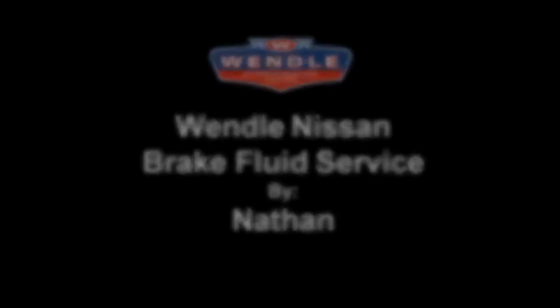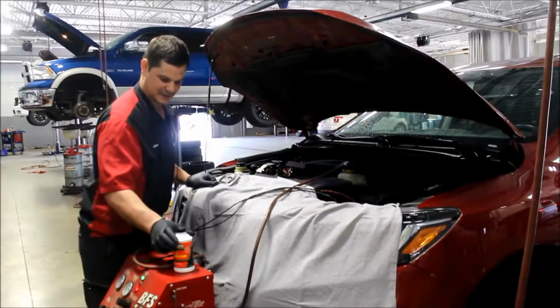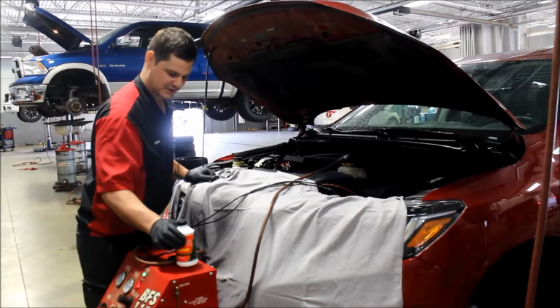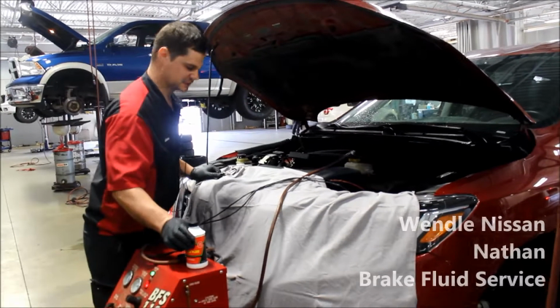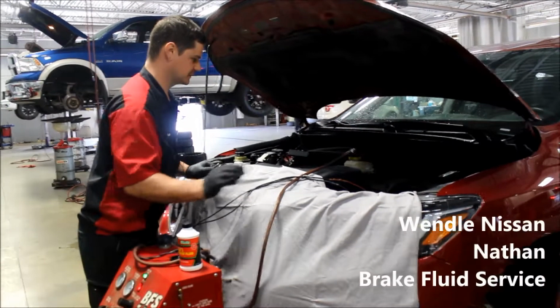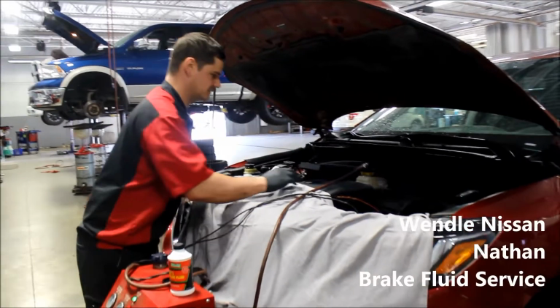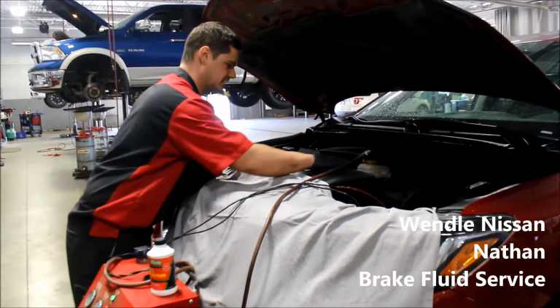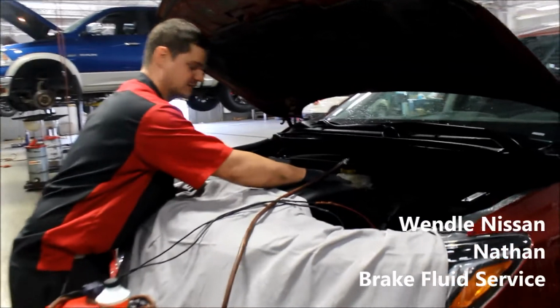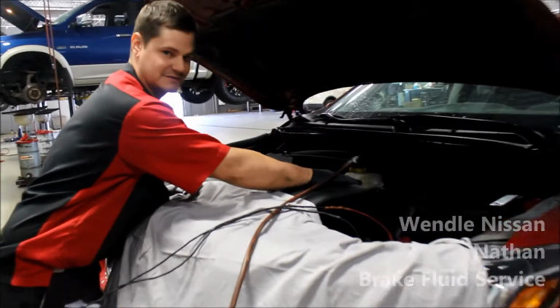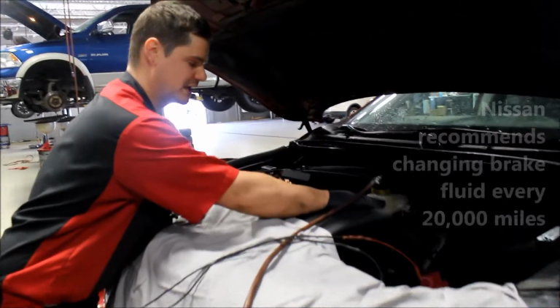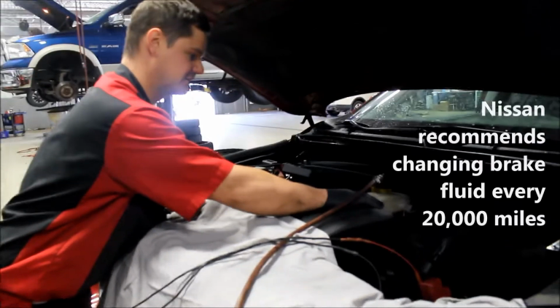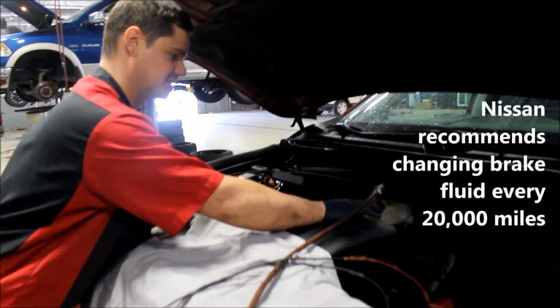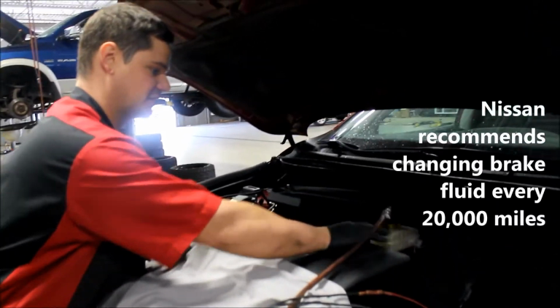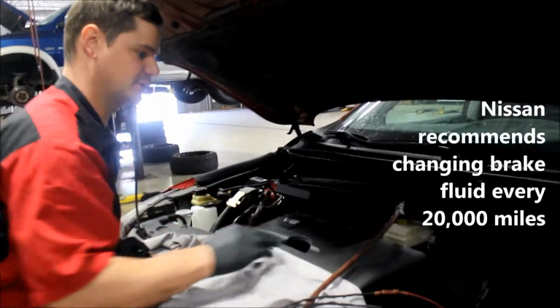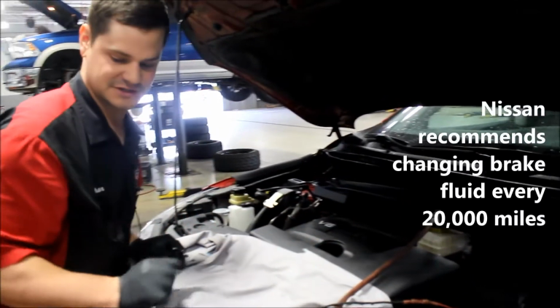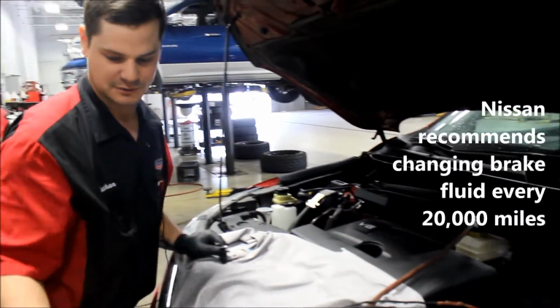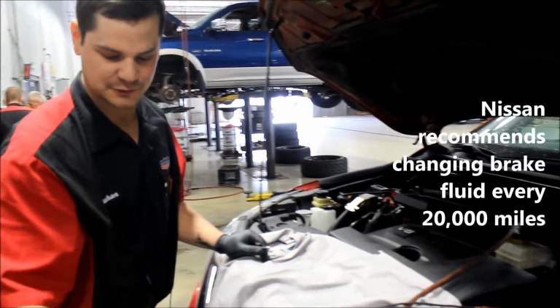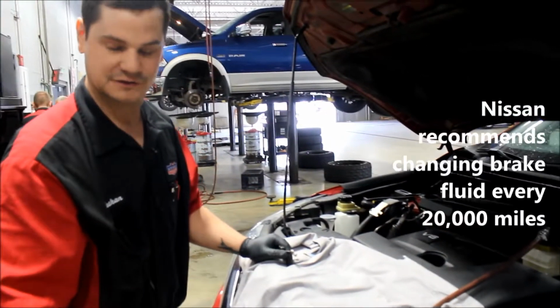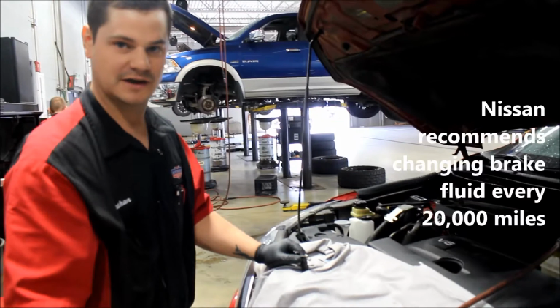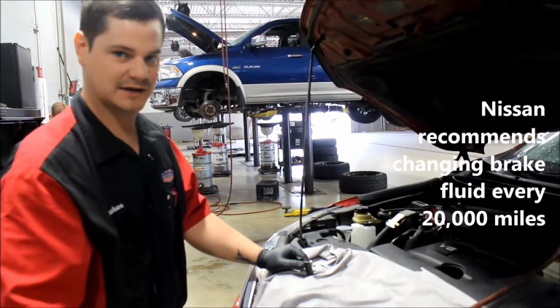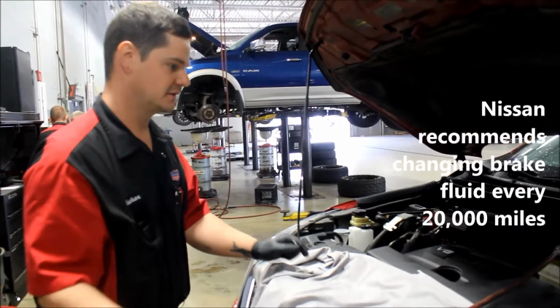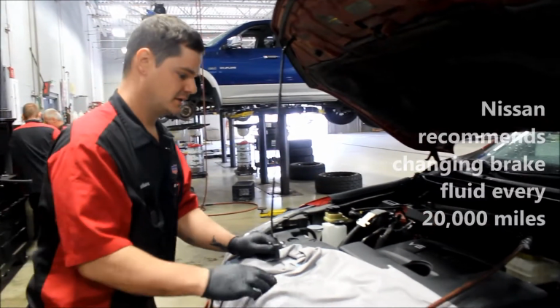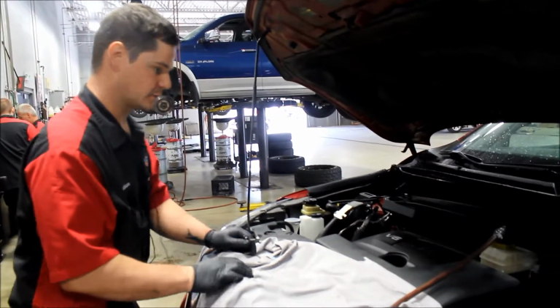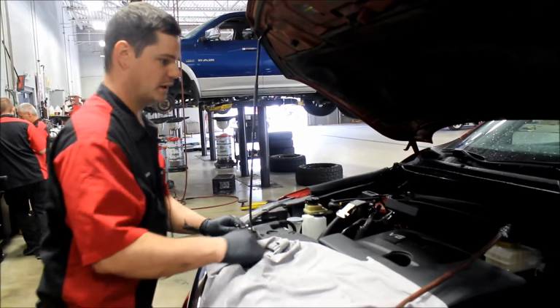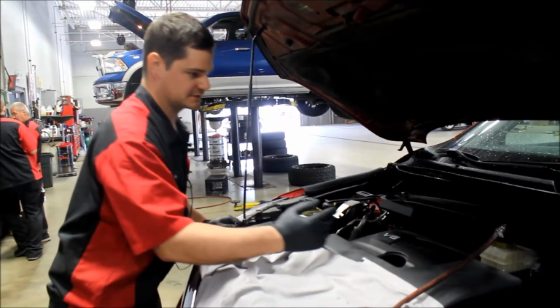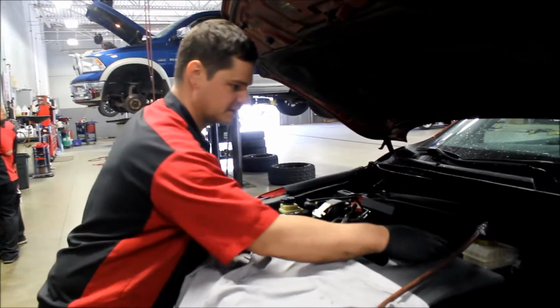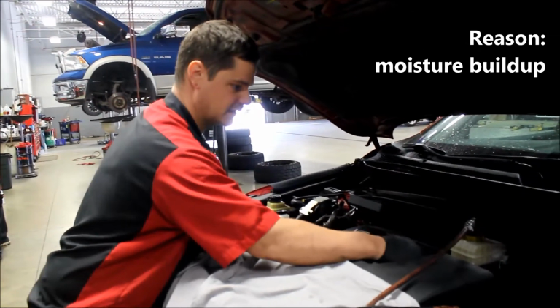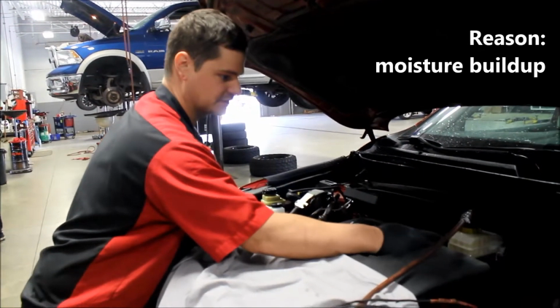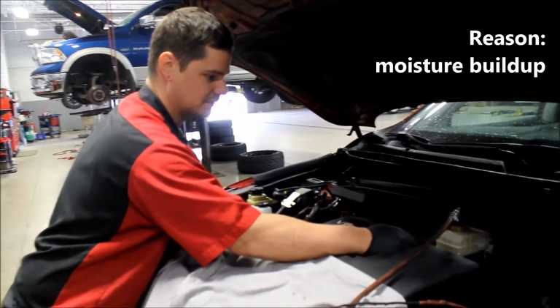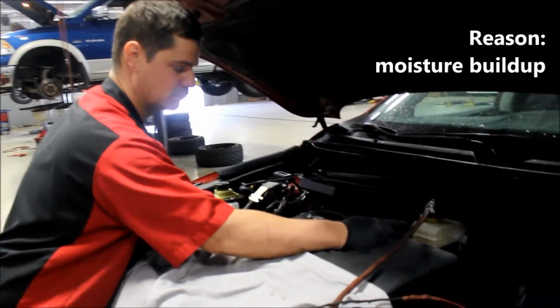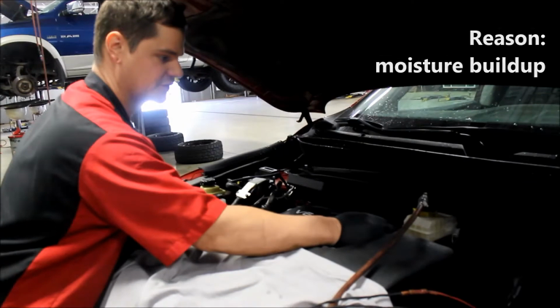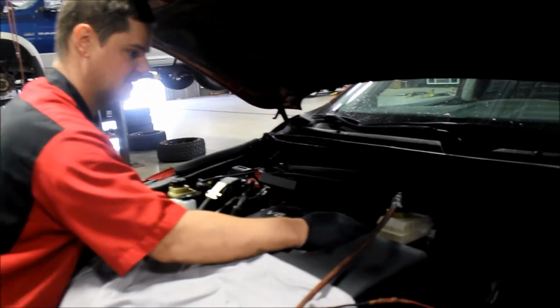Doing a brake fluid service on a 2017 Pathfinder. Nissan recommends changing out your brake fluid every 20,000 miles, and the reason why is it builds up moisture in the system.